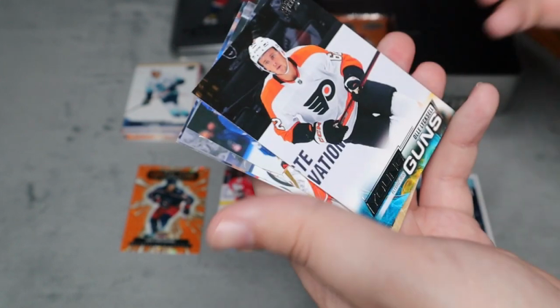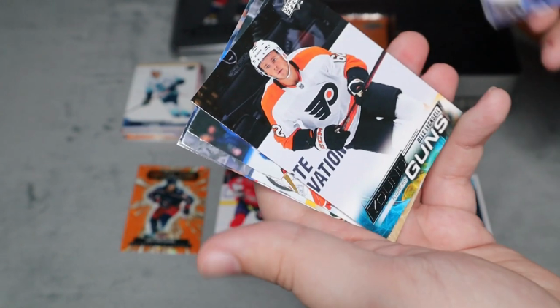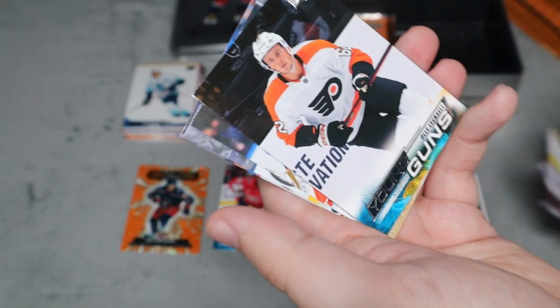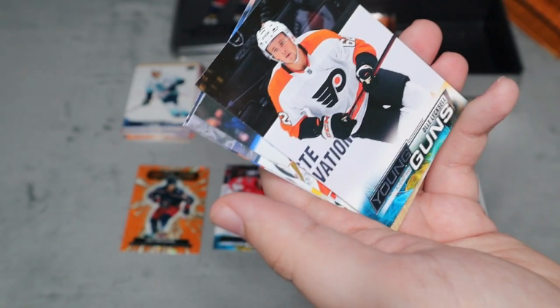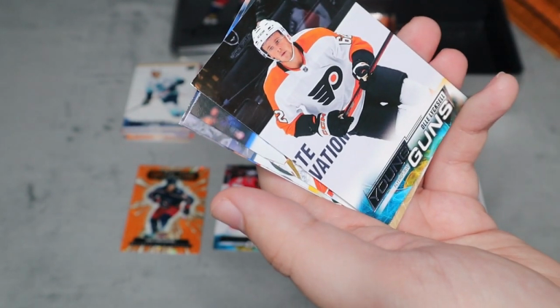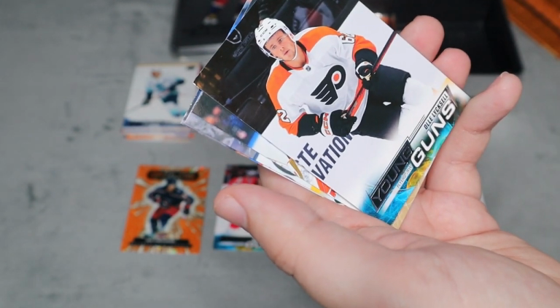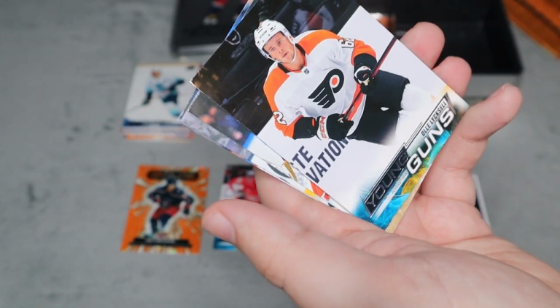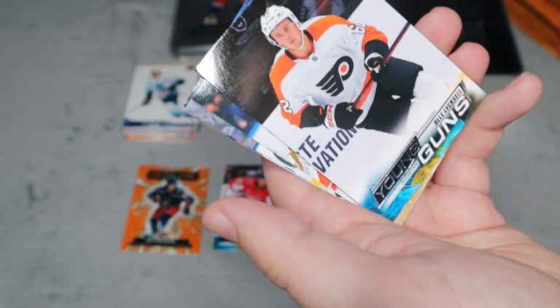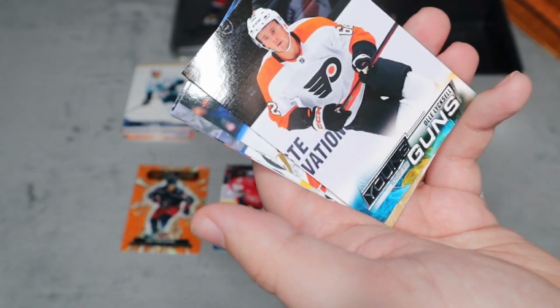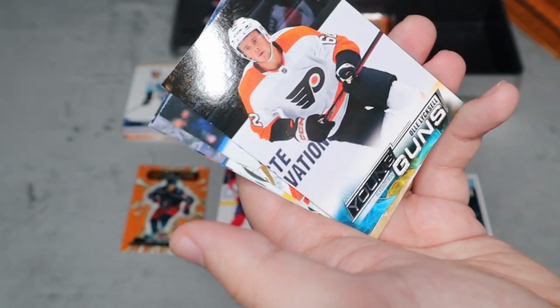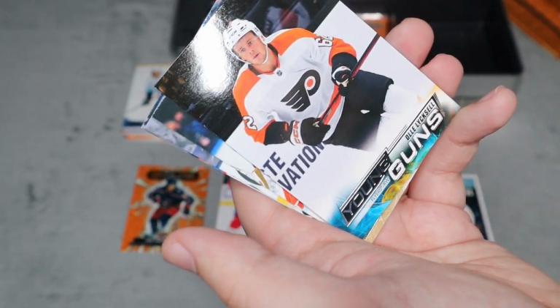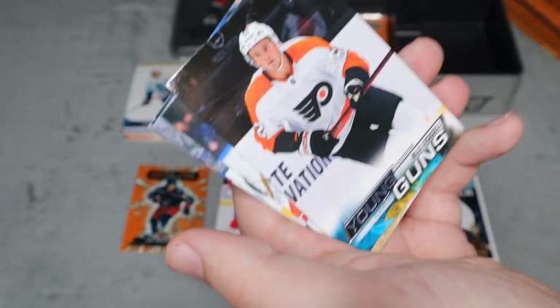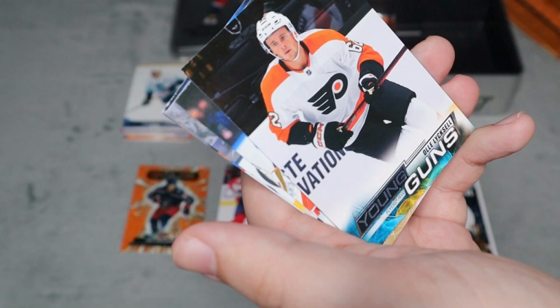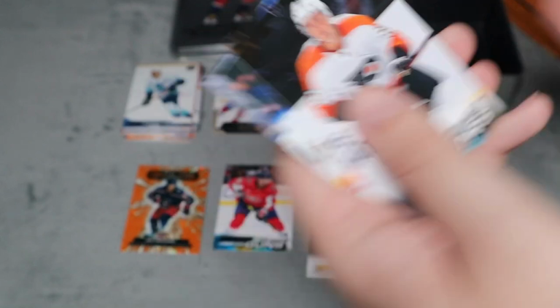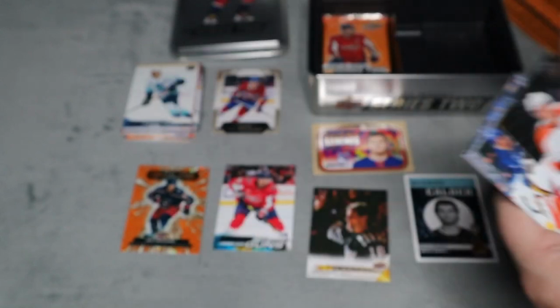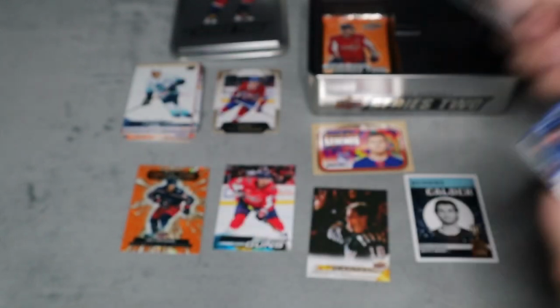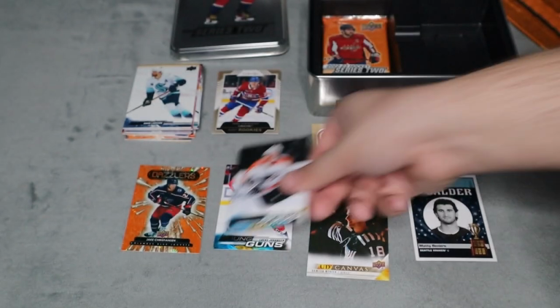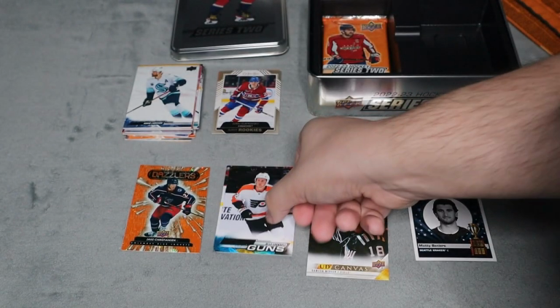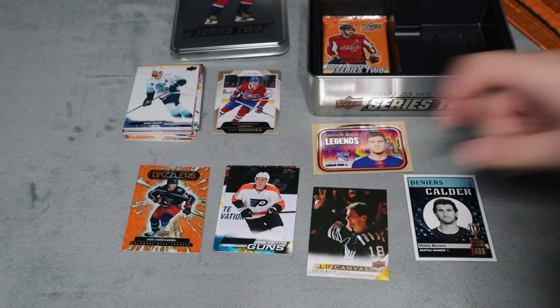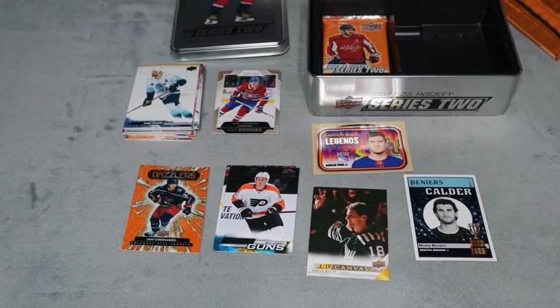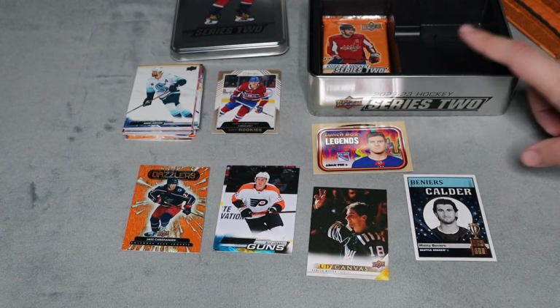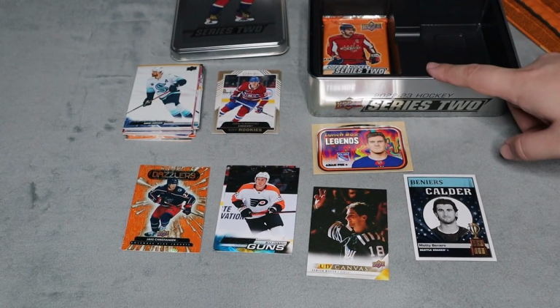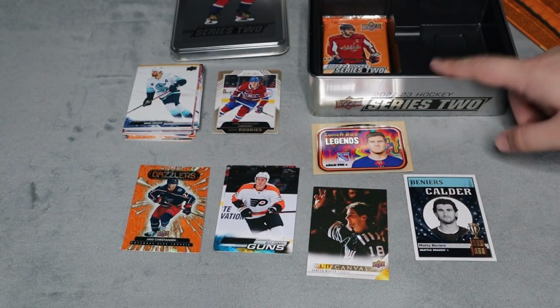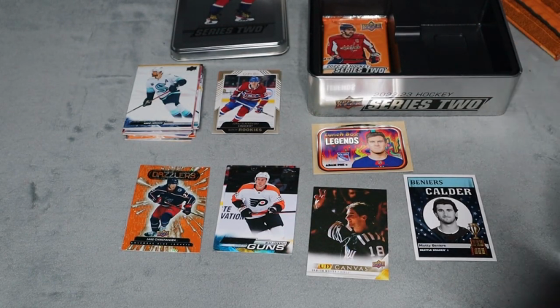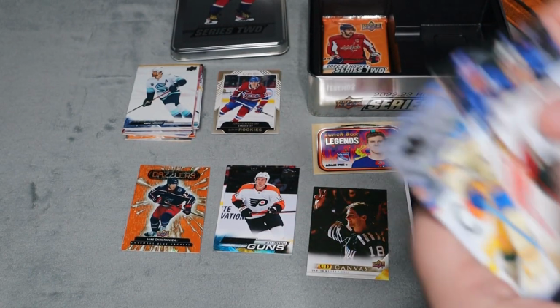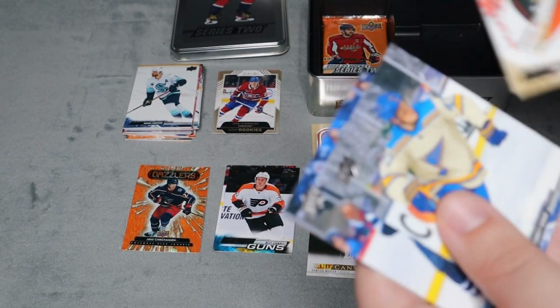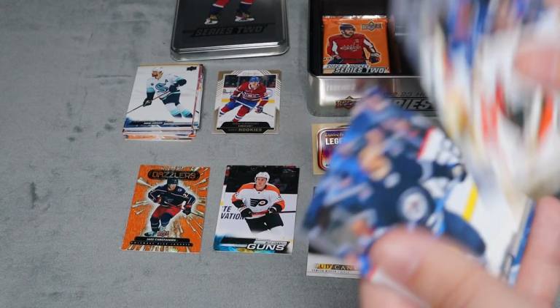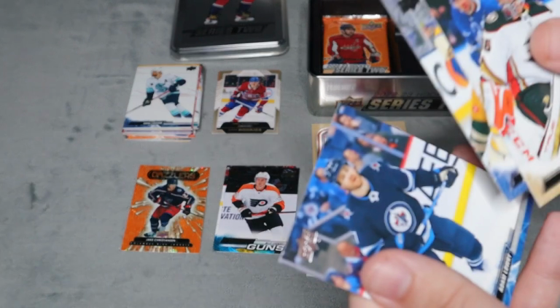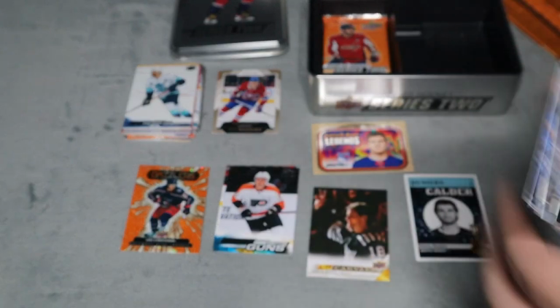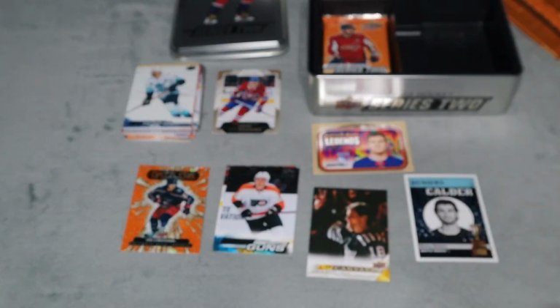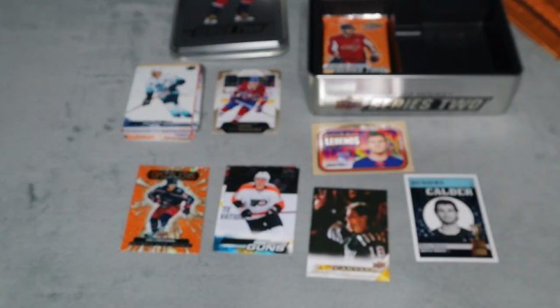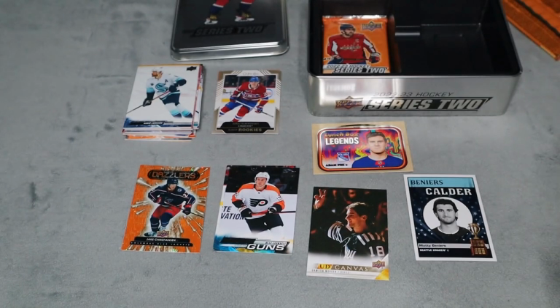Oh, another Young Guns - for Lukas Luko. So far only two young guns in this tin, which is on the lower side.